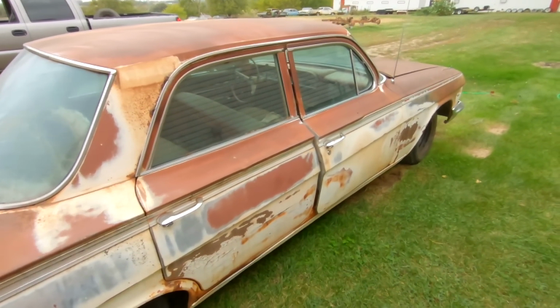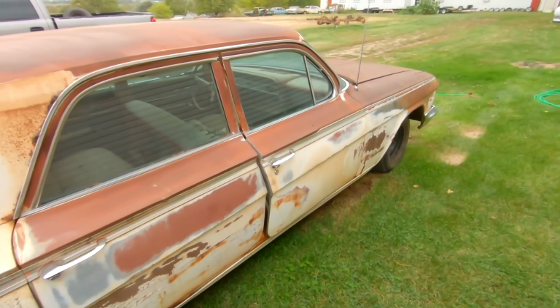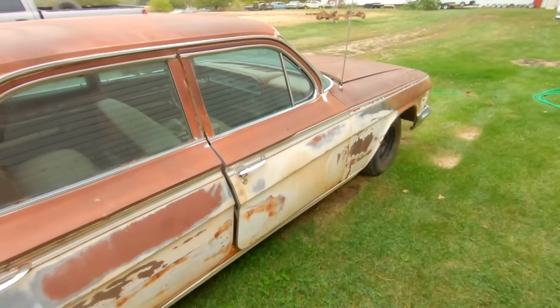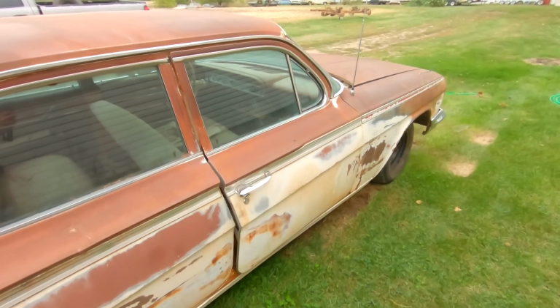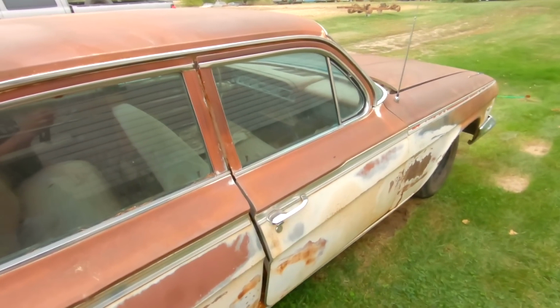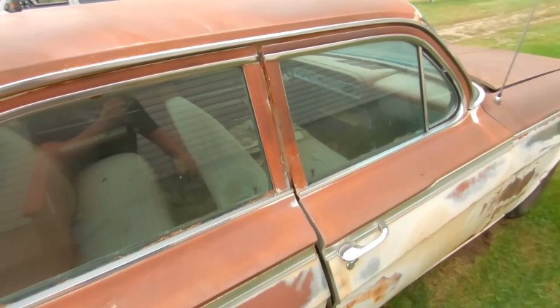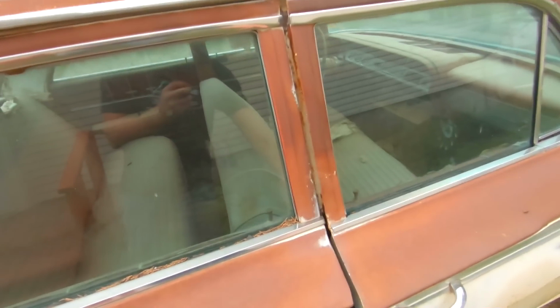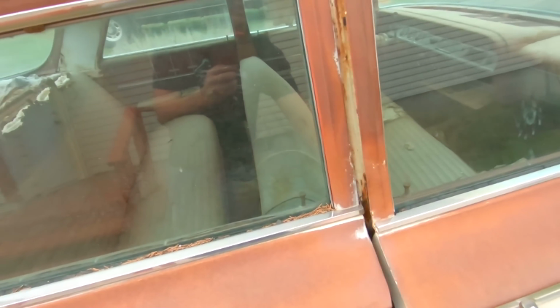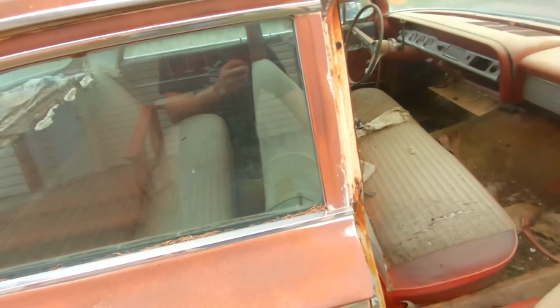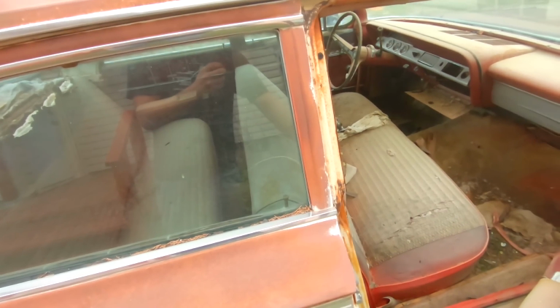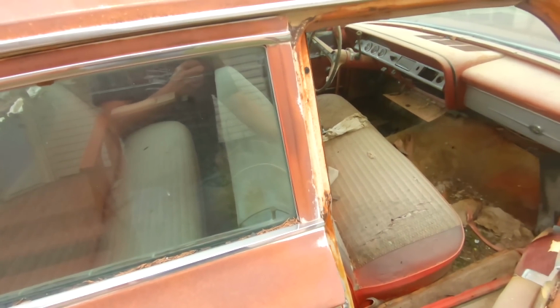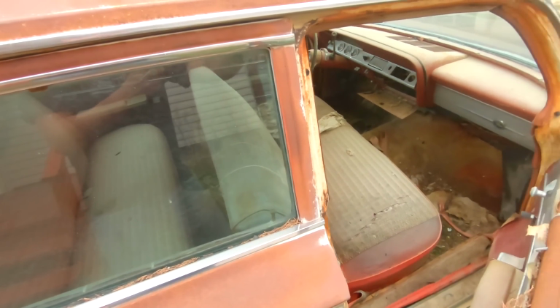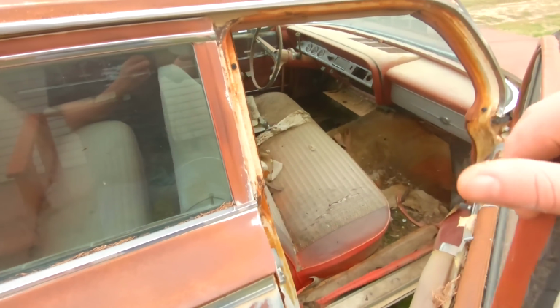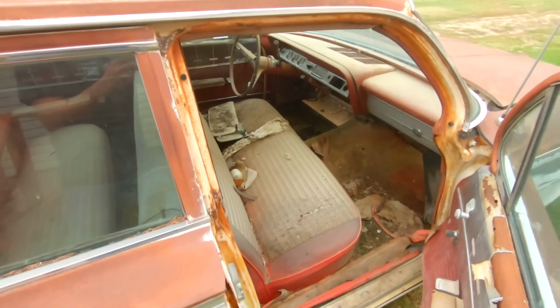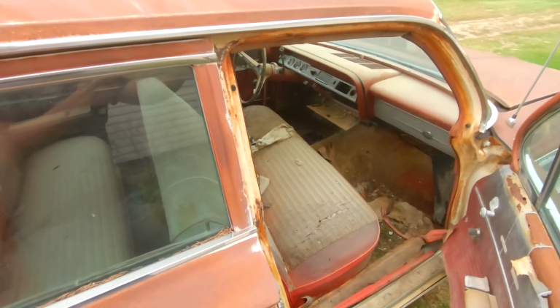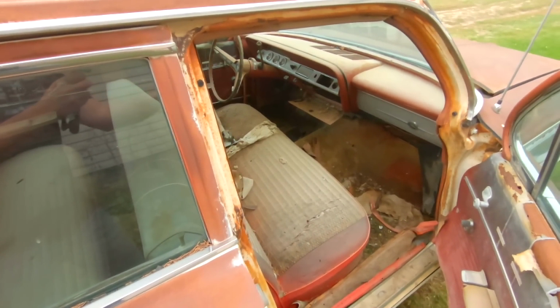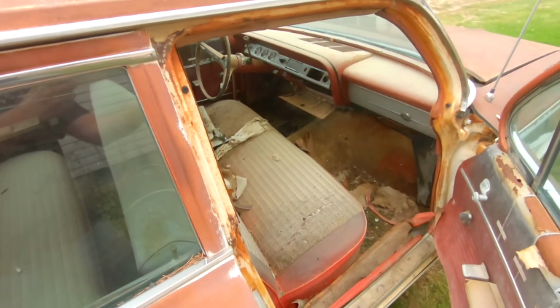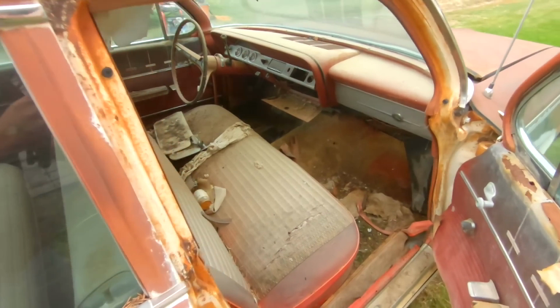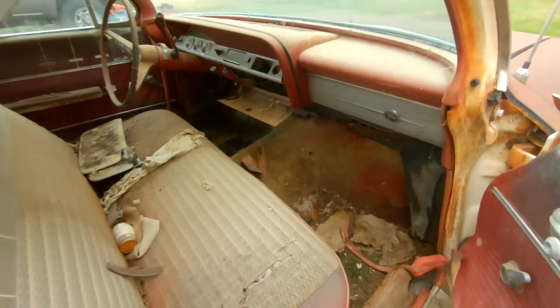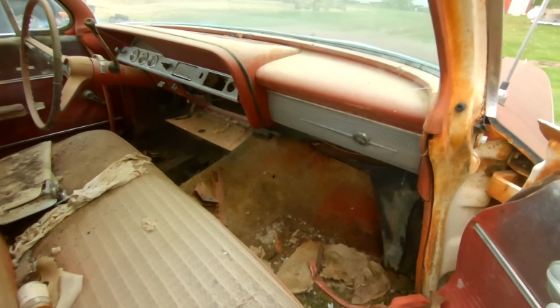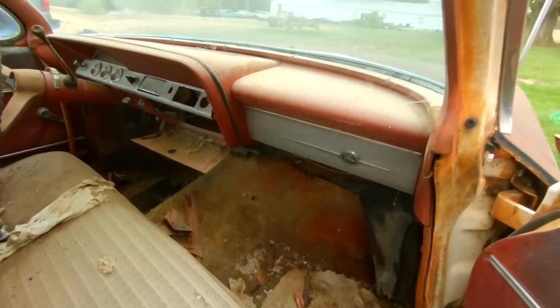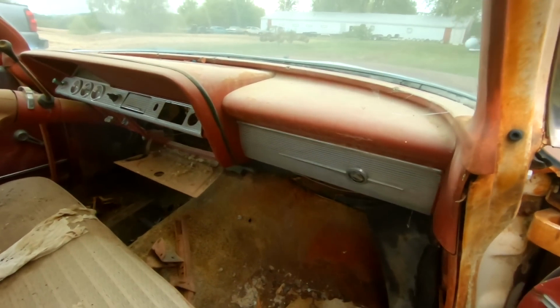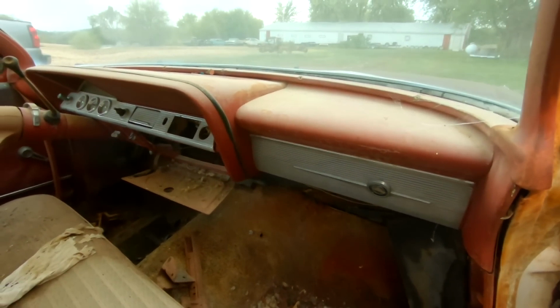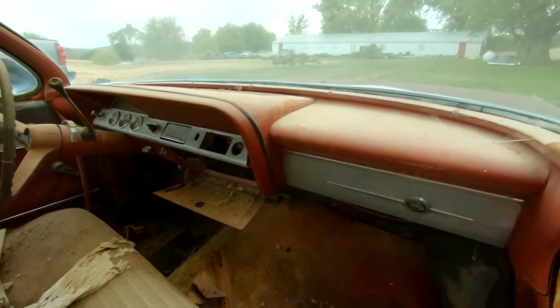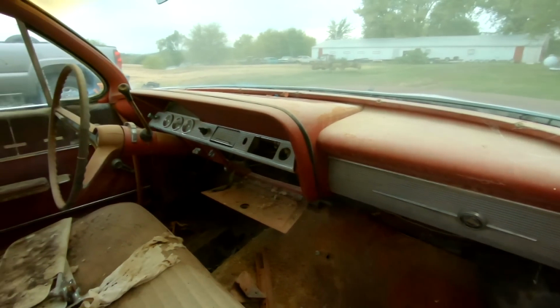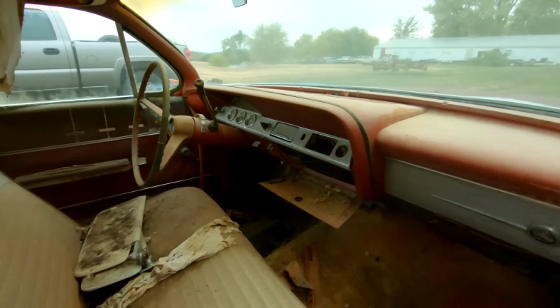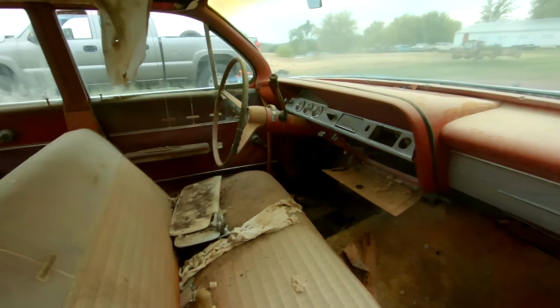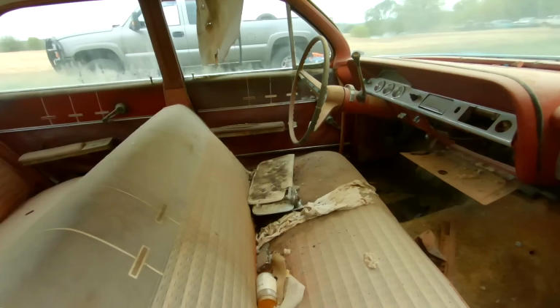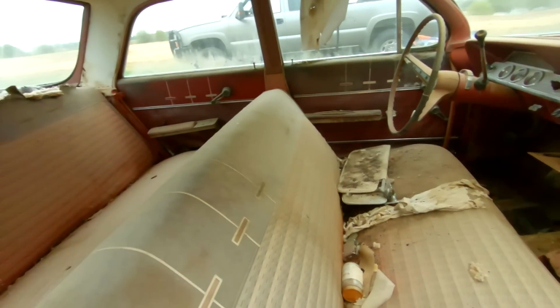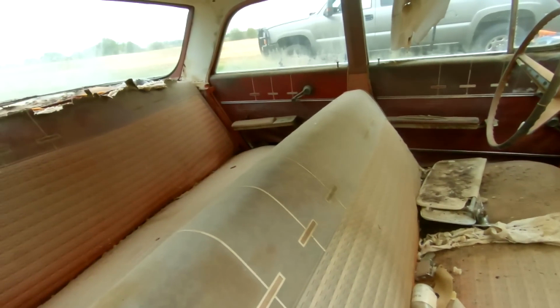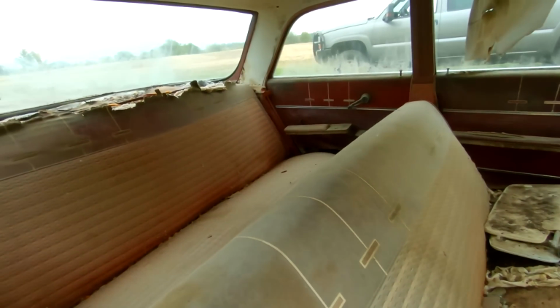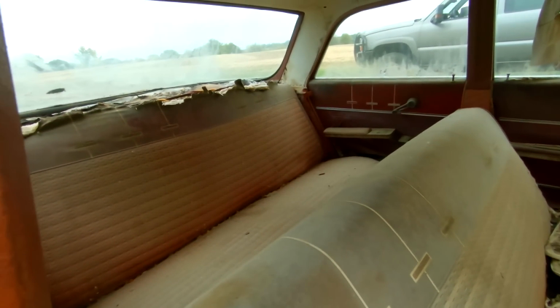It's a 327 or a 283 — I'd have to really pull the numbers to determine, but saying a 327 is a lot cooler than a 283. But nonetheless, real nice original survivor car here.